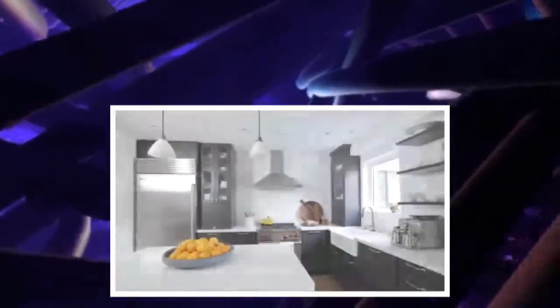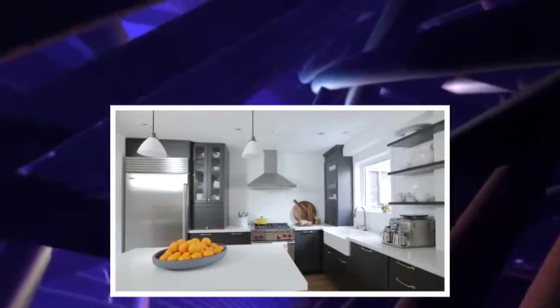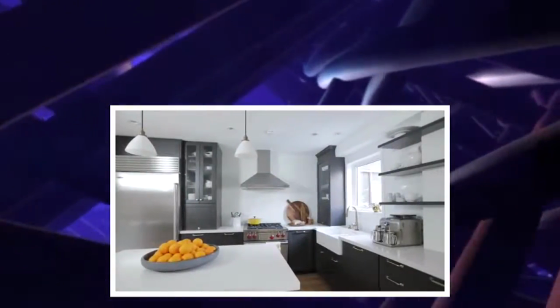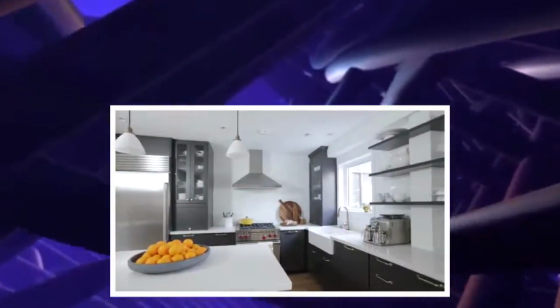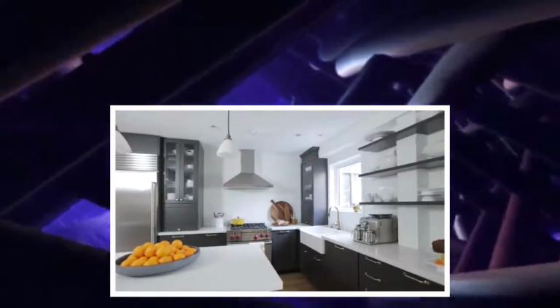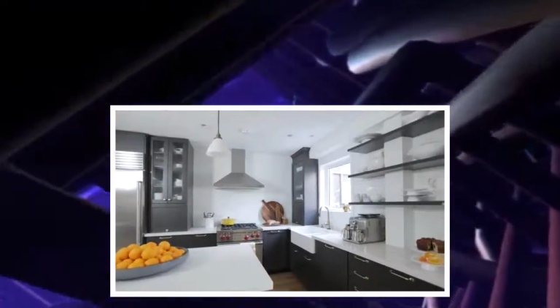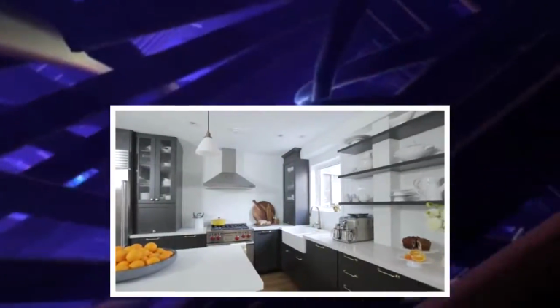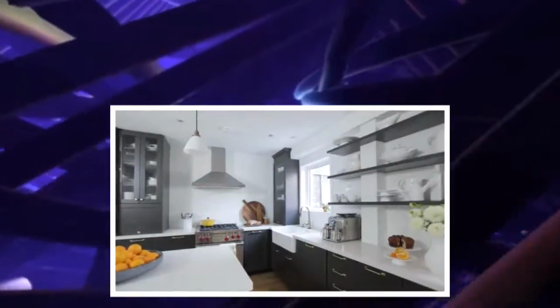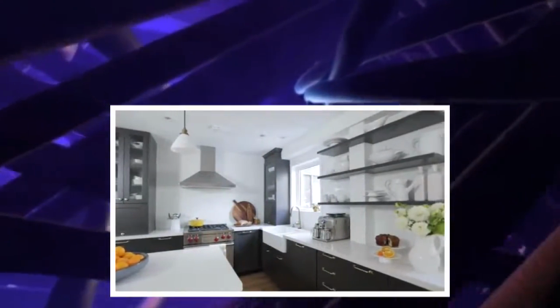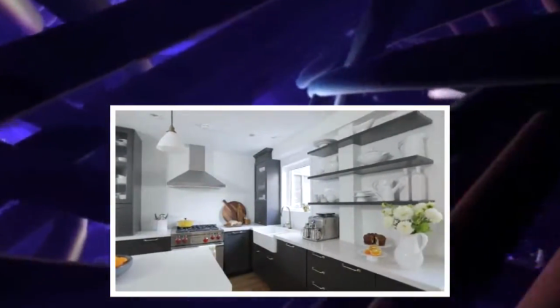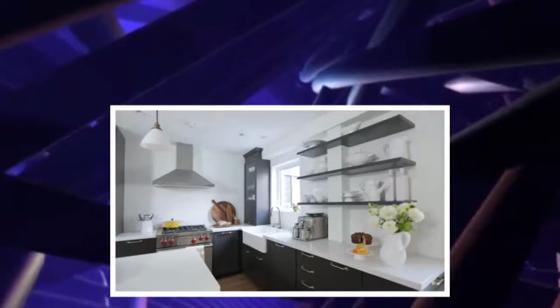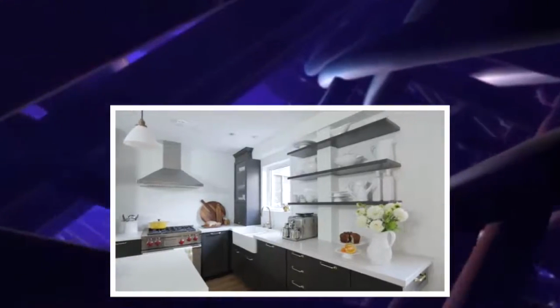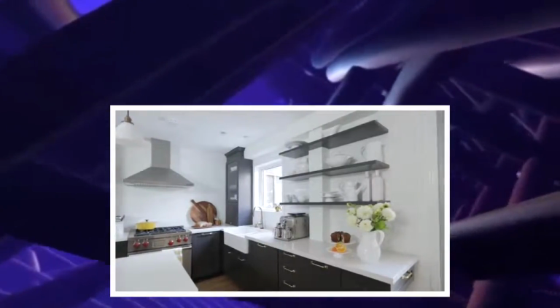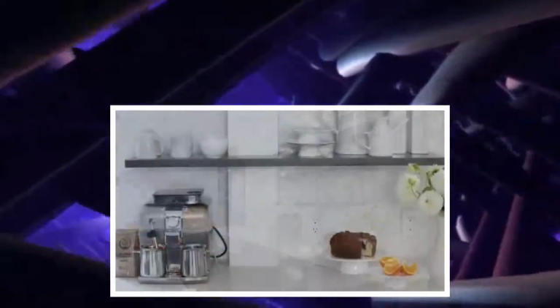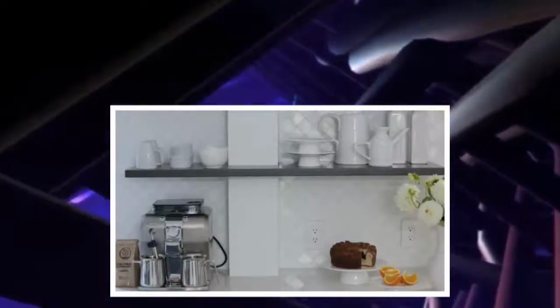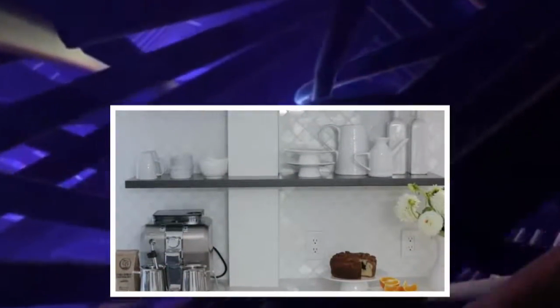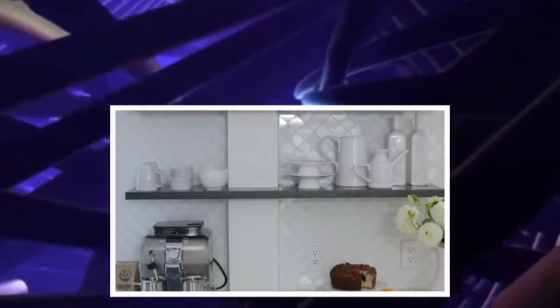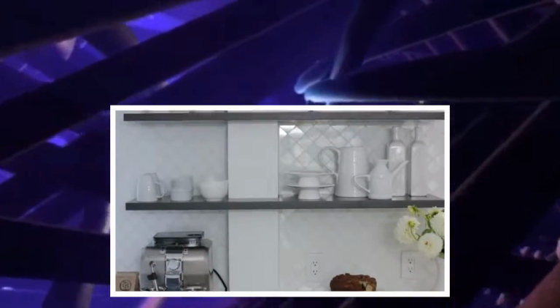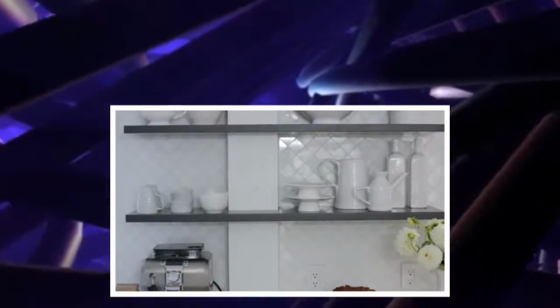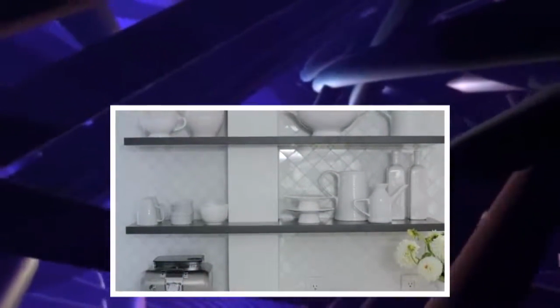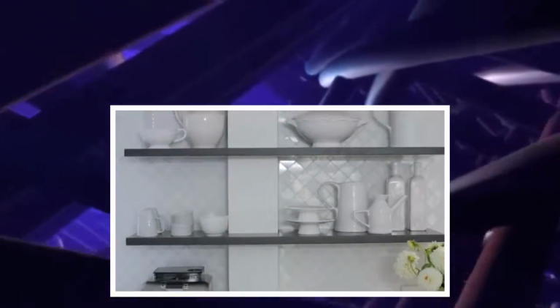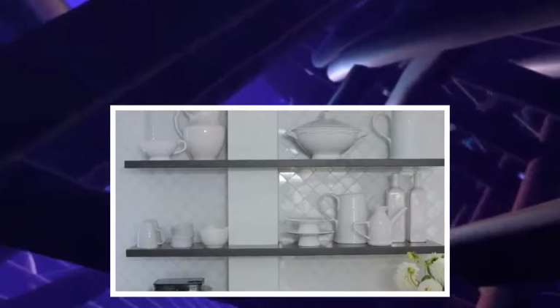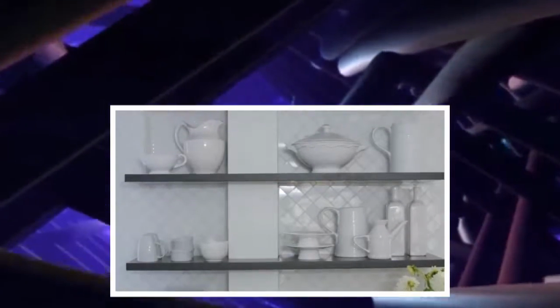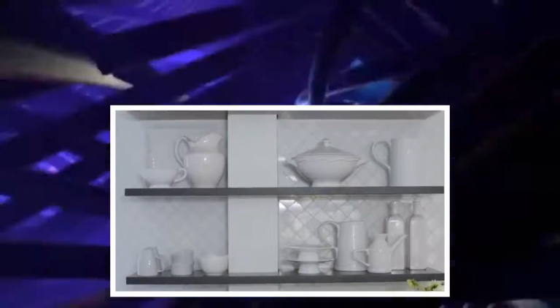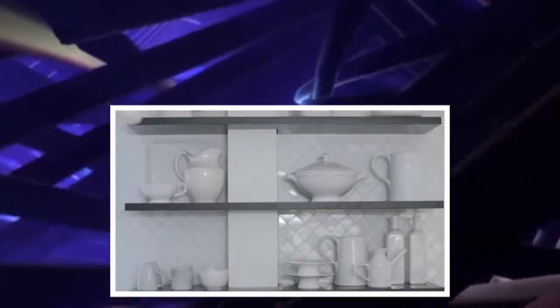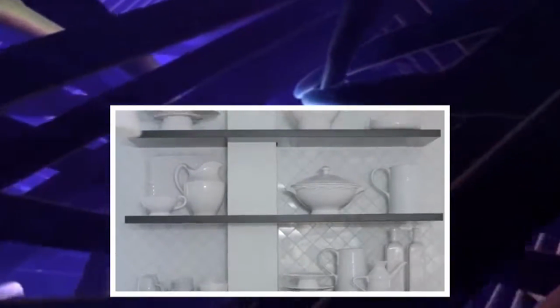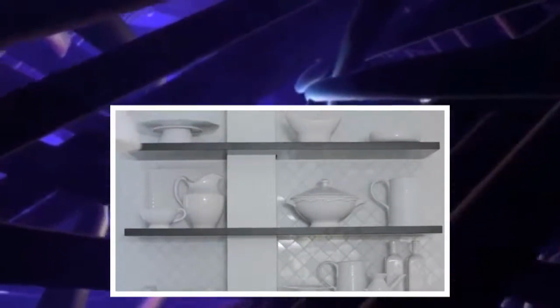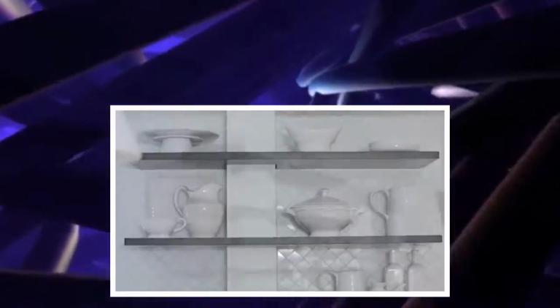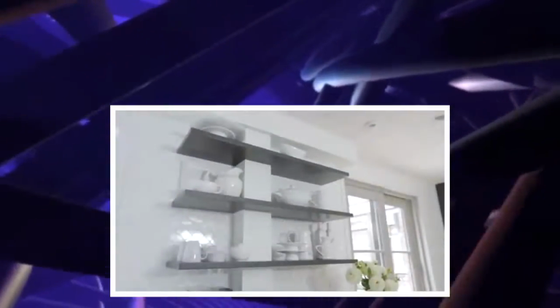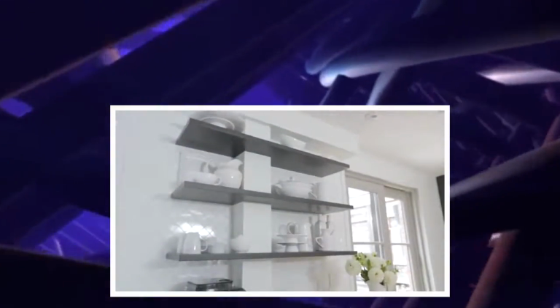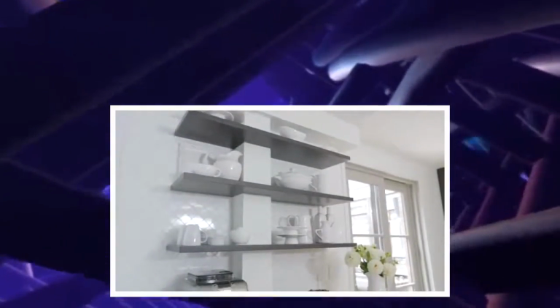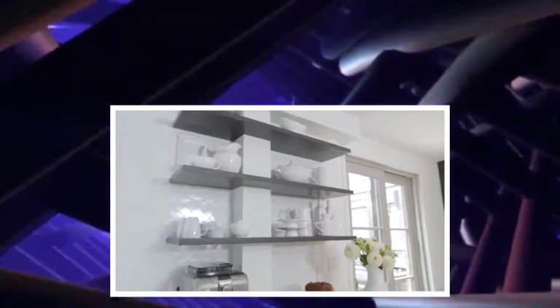One of the interesting features of the kitchen is that there is not a lot of closed wall cabinet storage. Instead, they've opted to incorporate open floating shelves. We actually cut the shelves around one of the columns in the kitchen that could not be removed, but it worked well in the space.